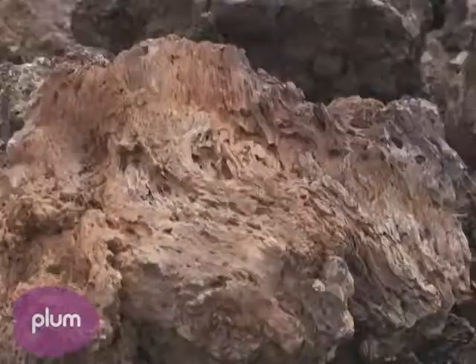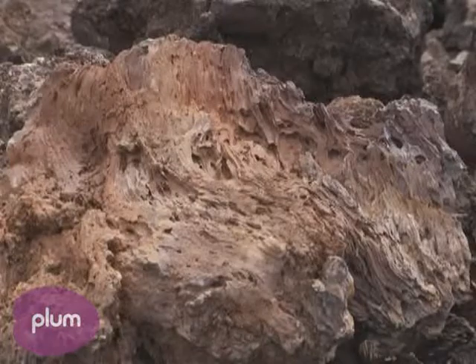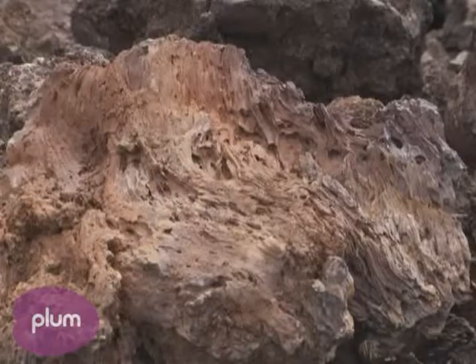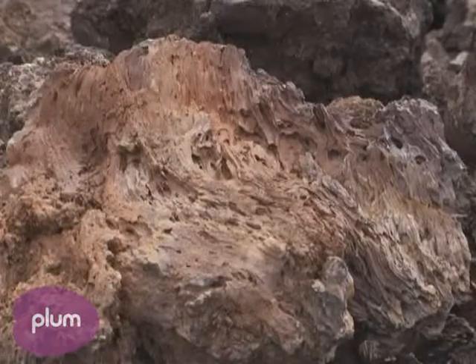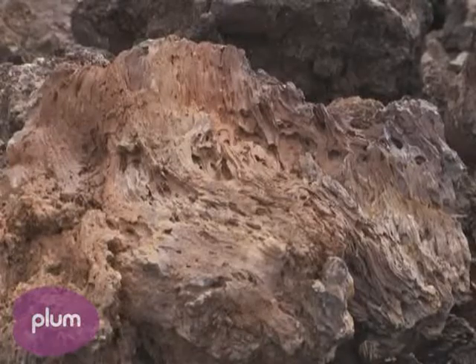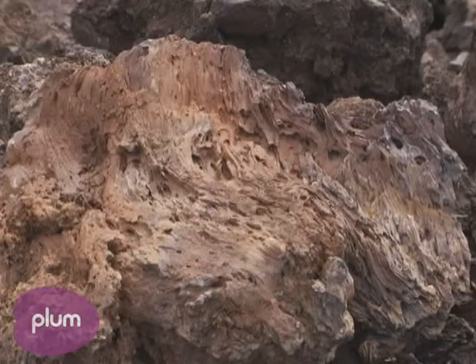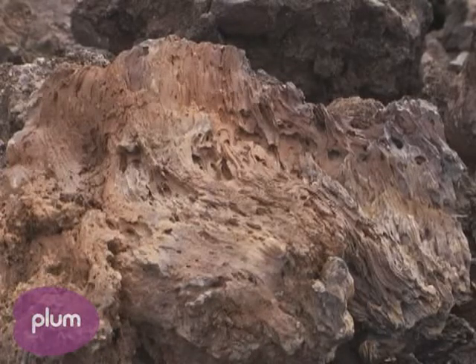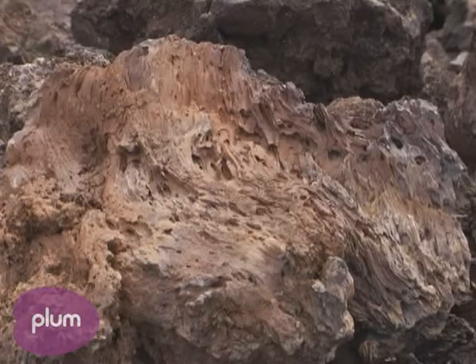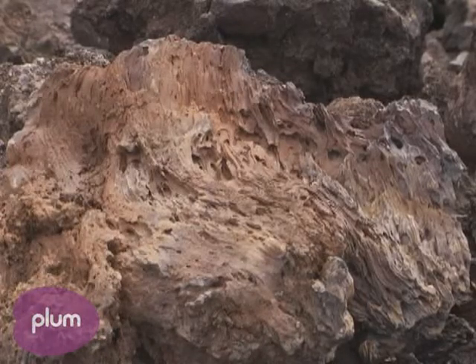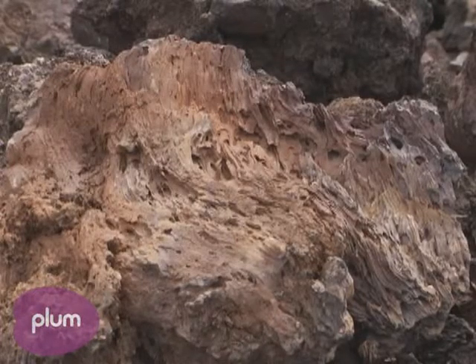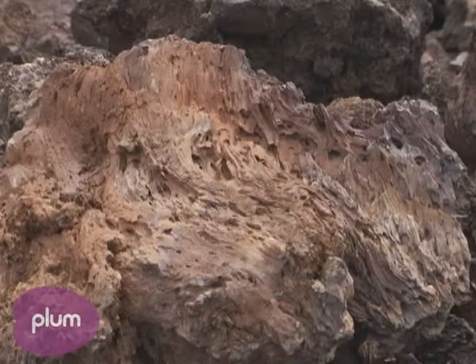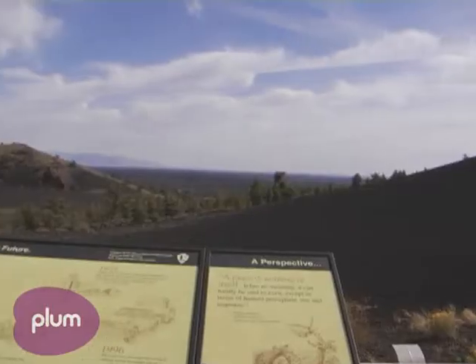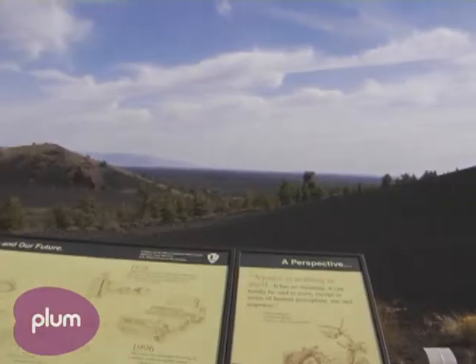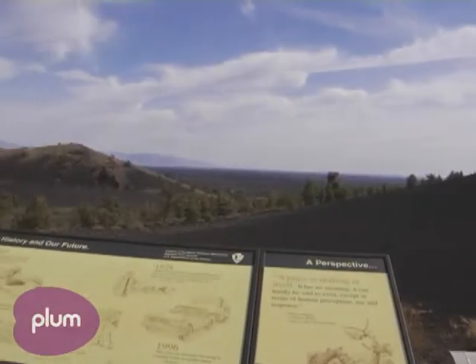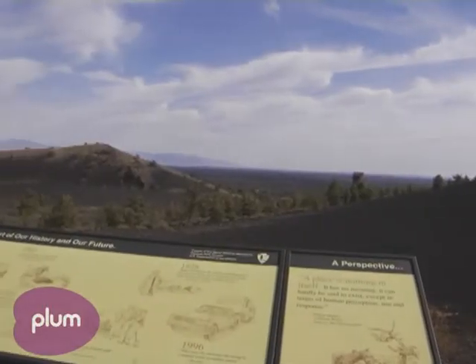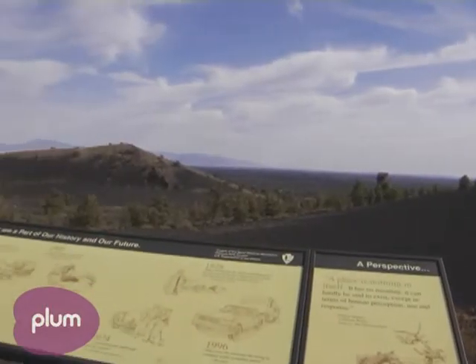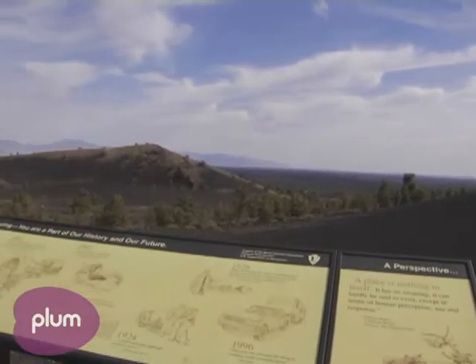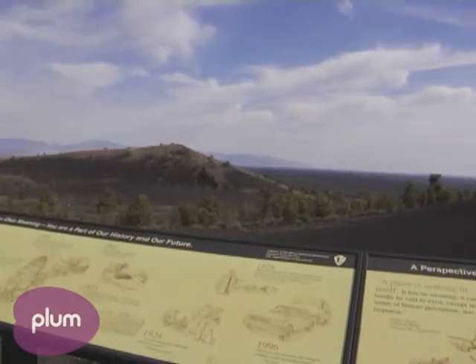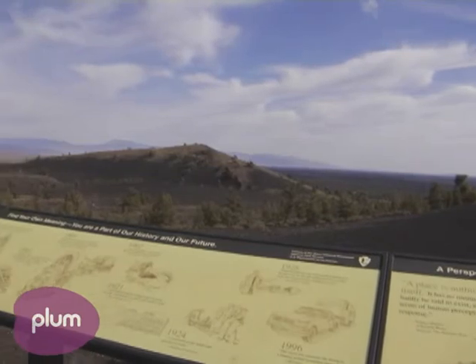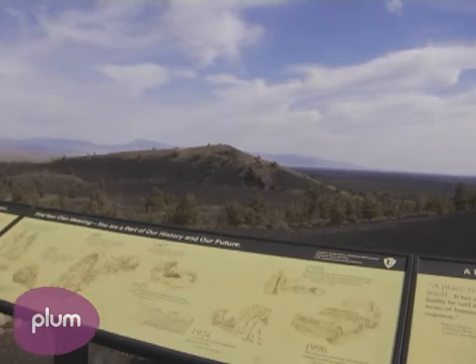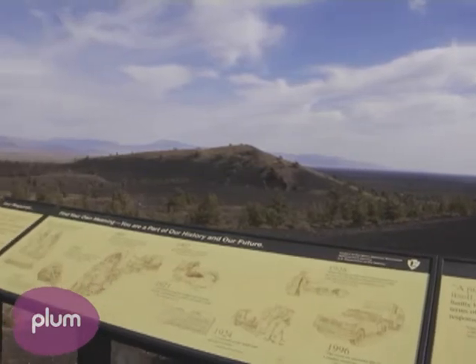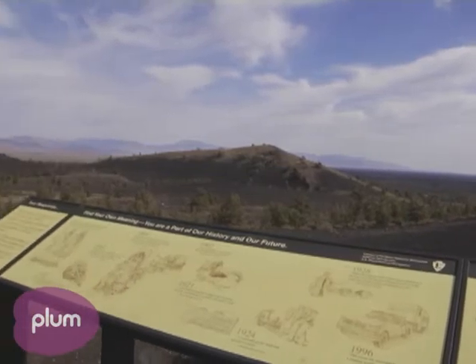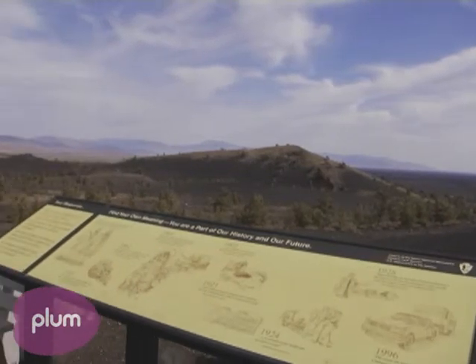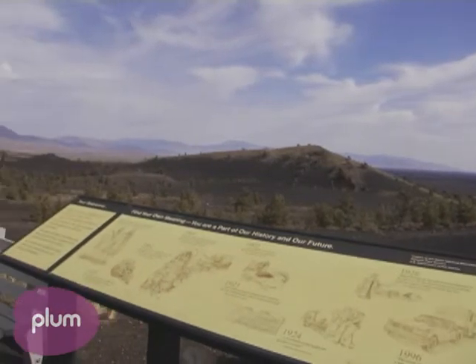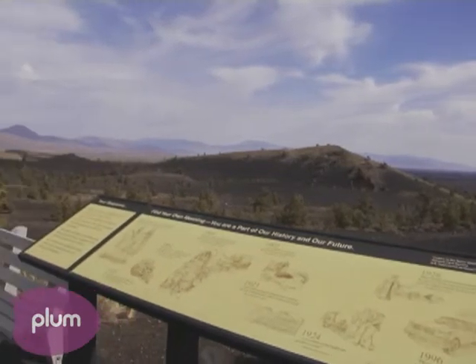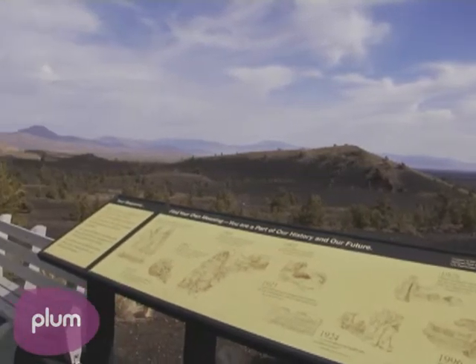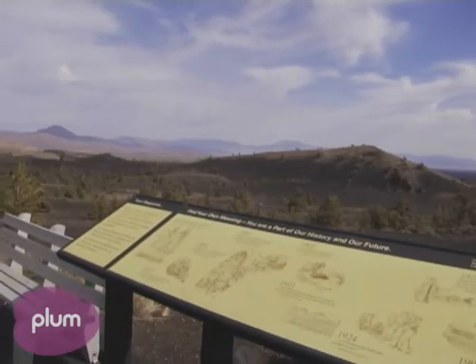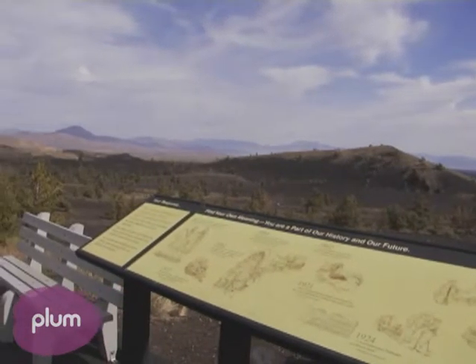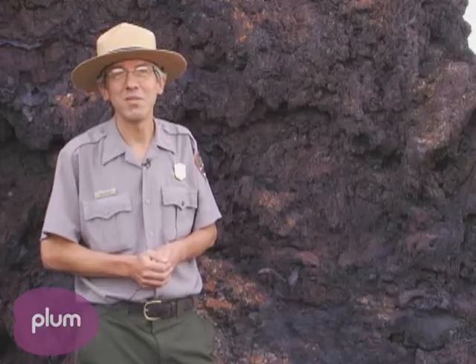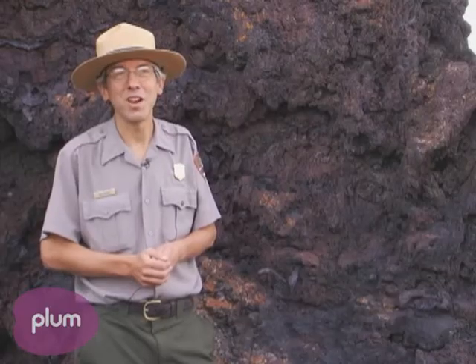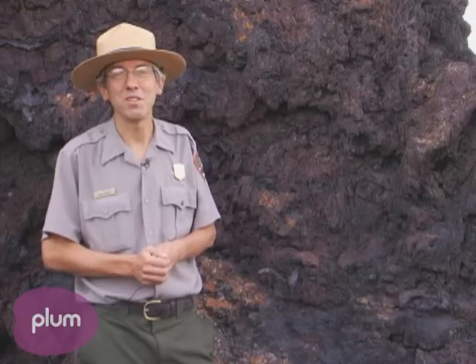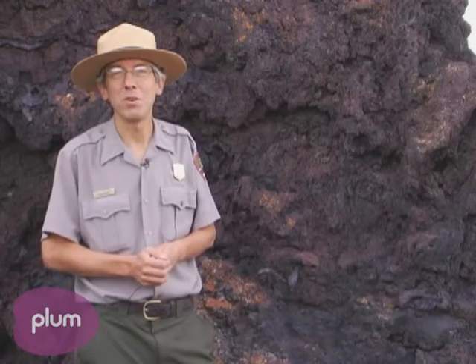Craters of the Moon is just a spectacular place to explore because you can climb several volcanic peaks all in an afternoon. So come on out and explore.